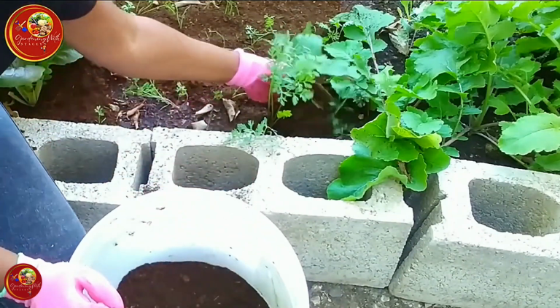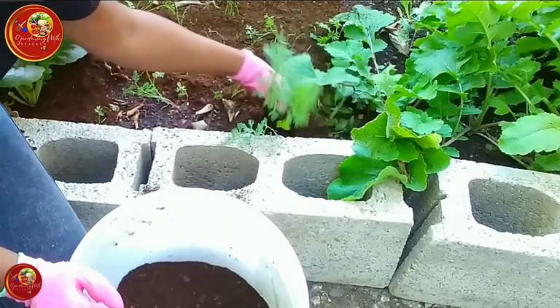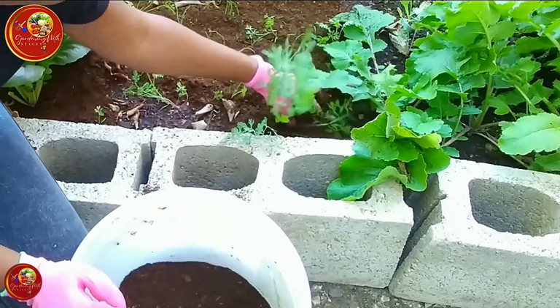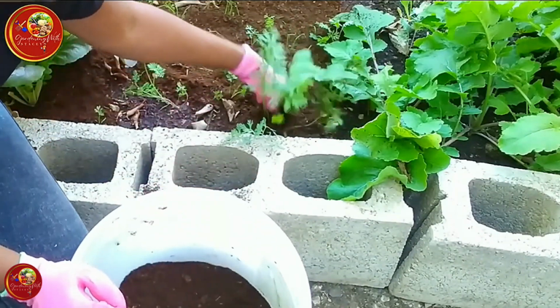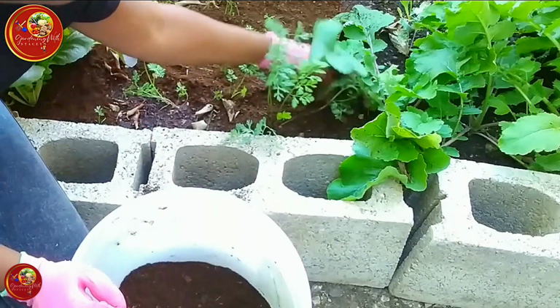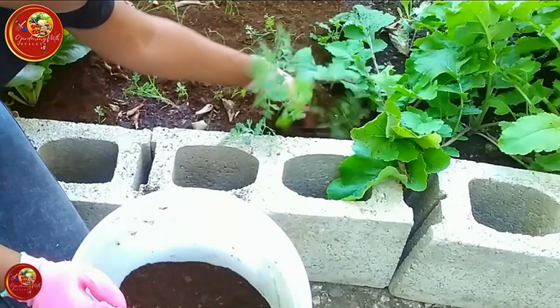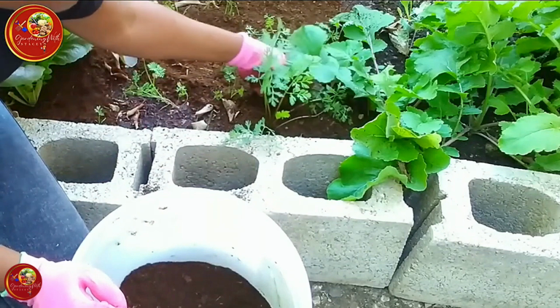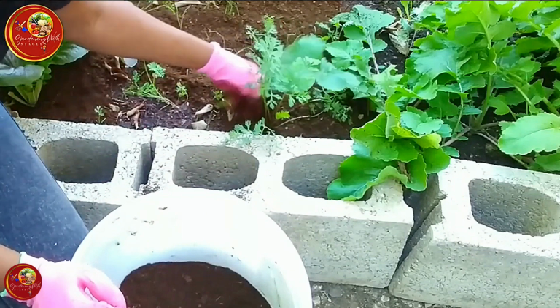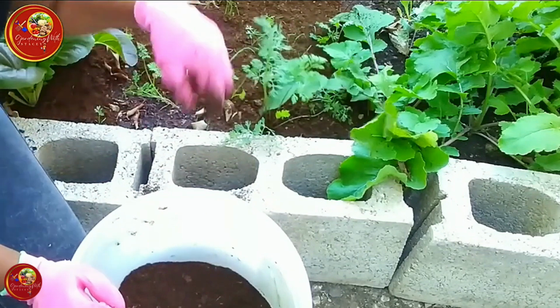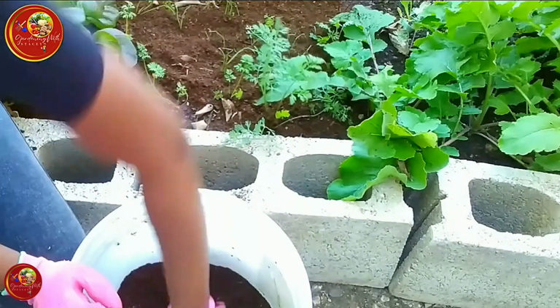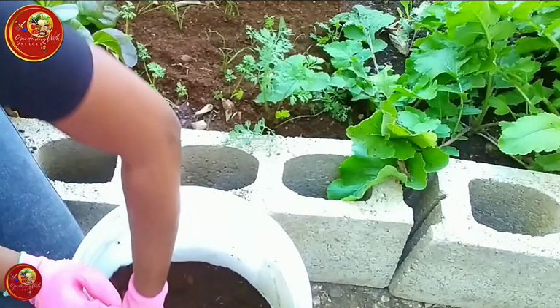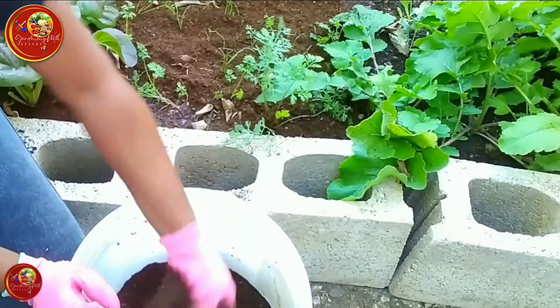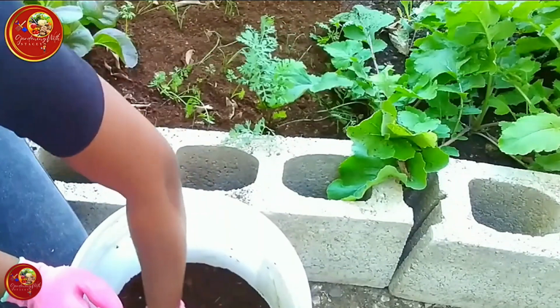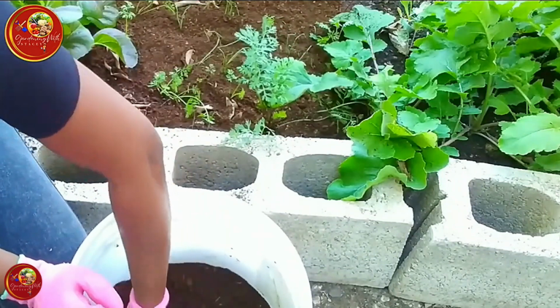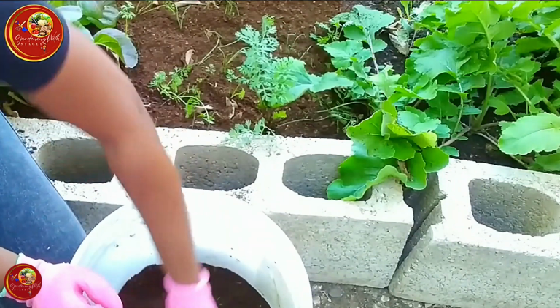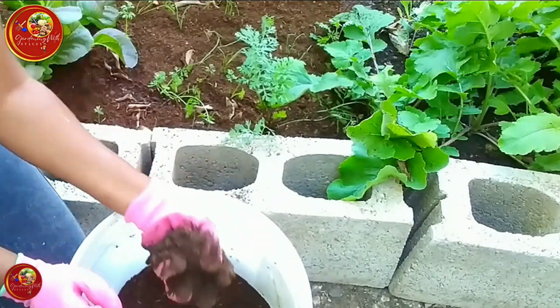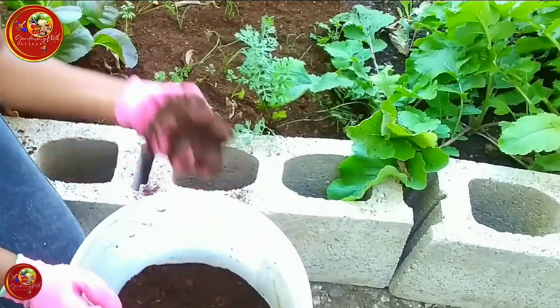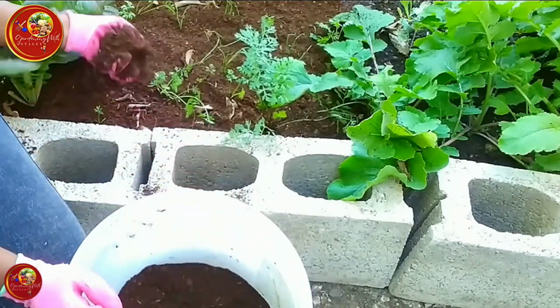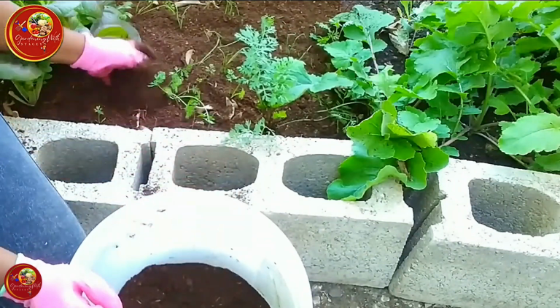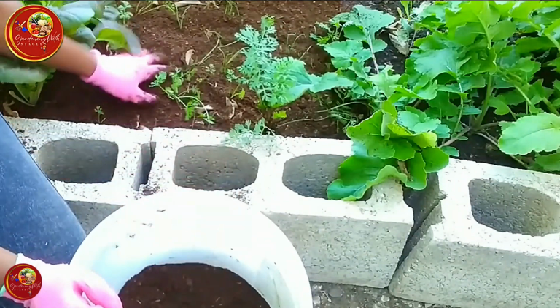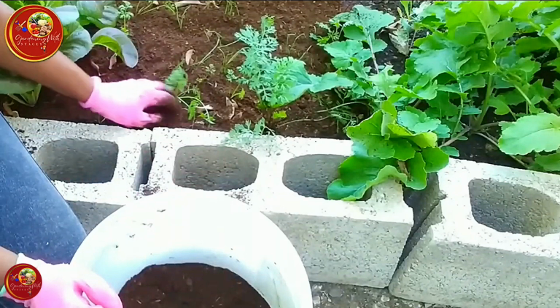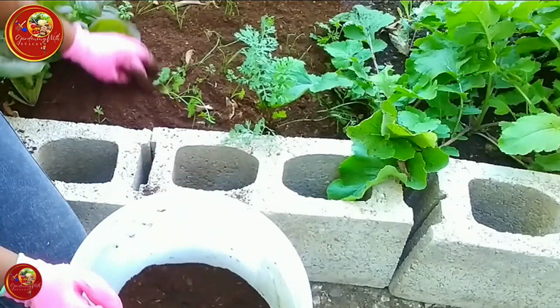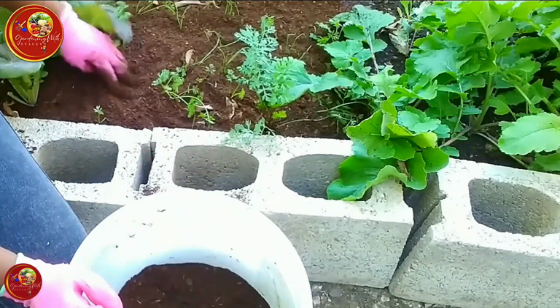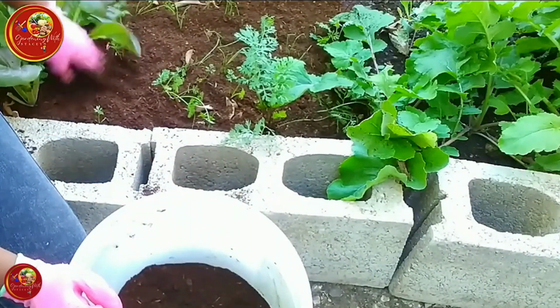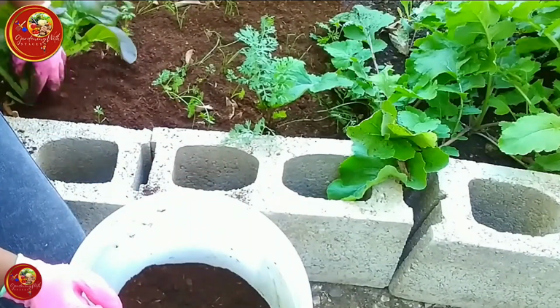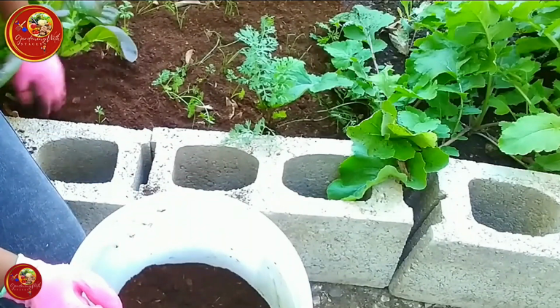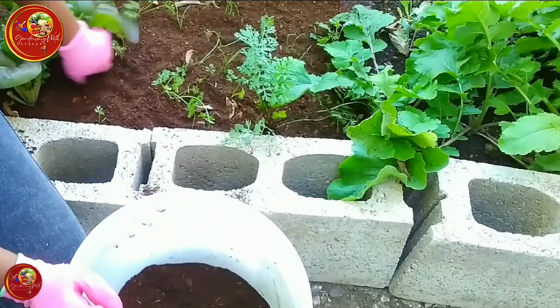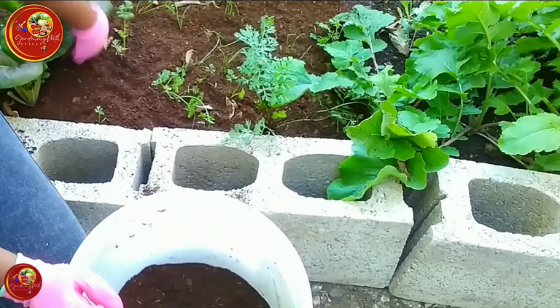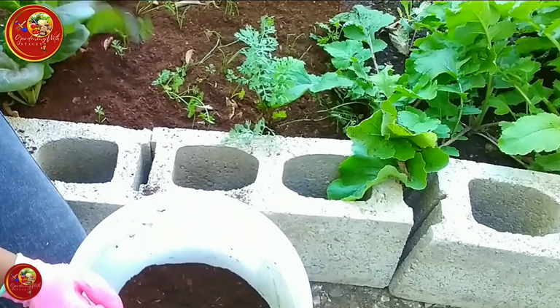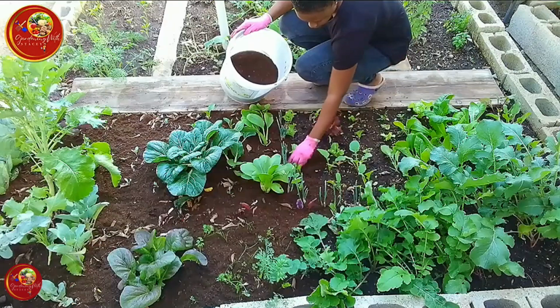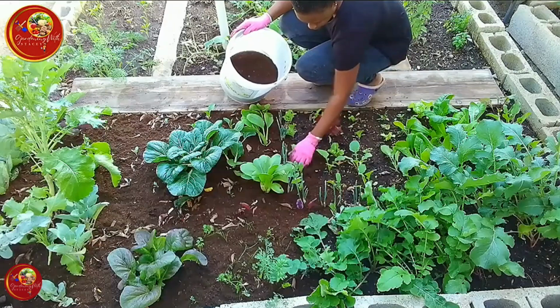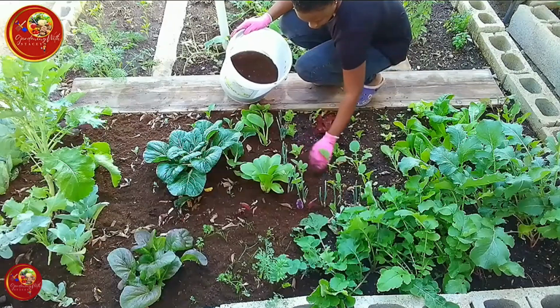Please do not over-mulch your garden. You don't want to block oxygen and water from your plant roots, so try not to go over 3 inches of mulch.